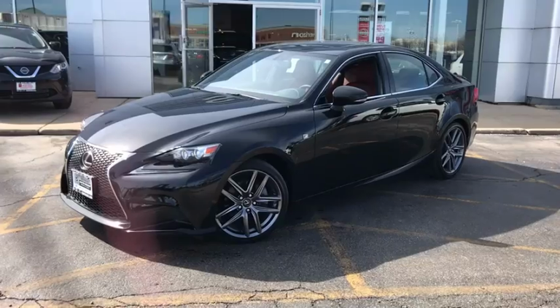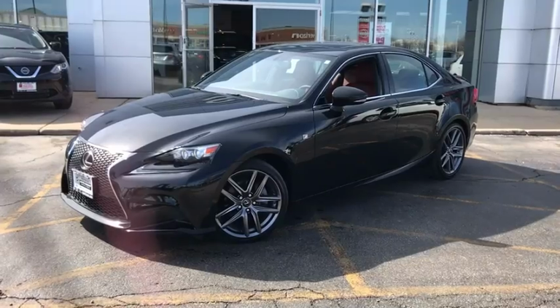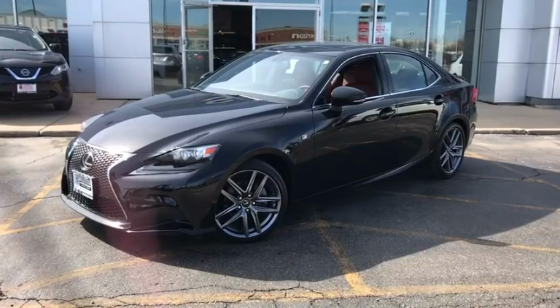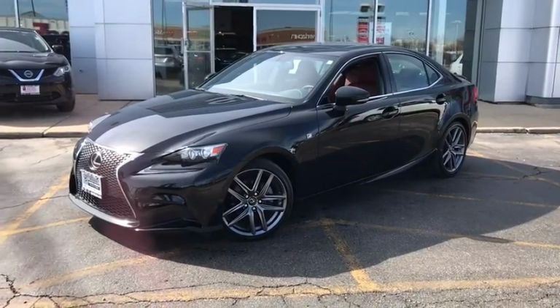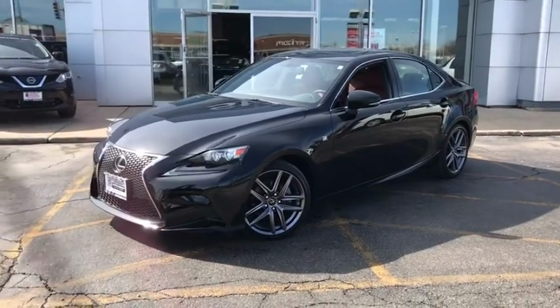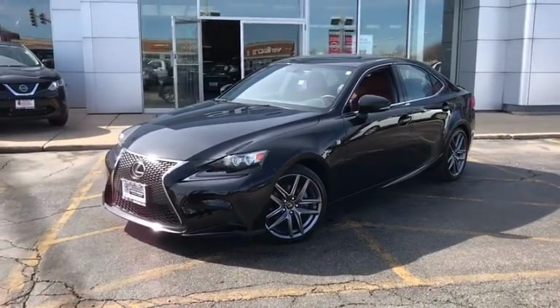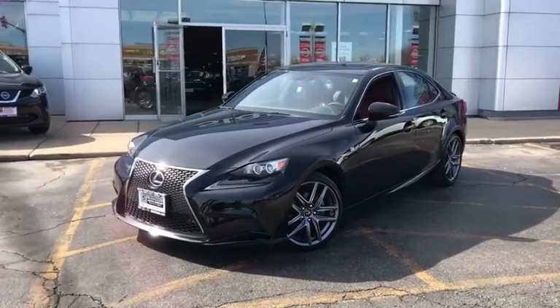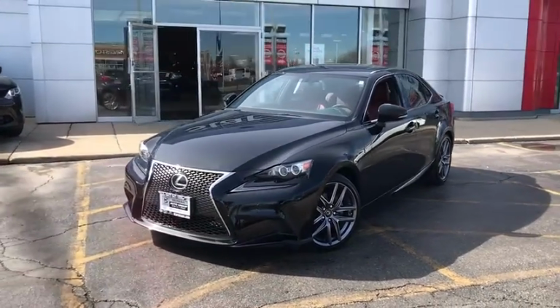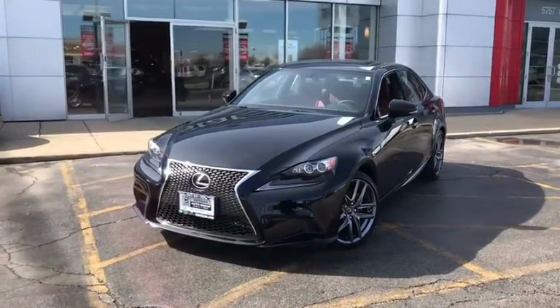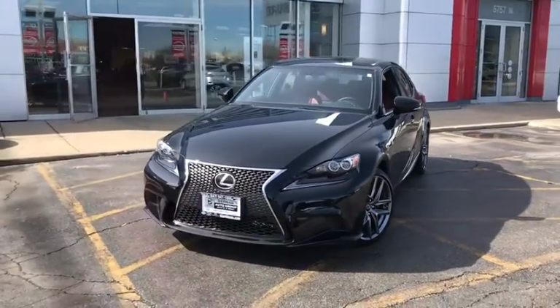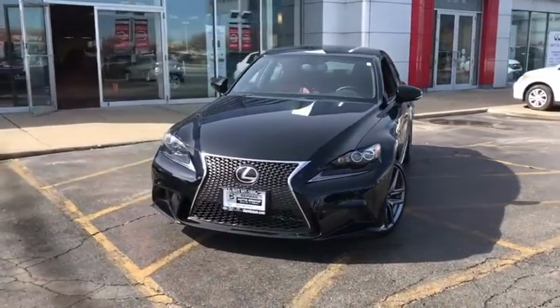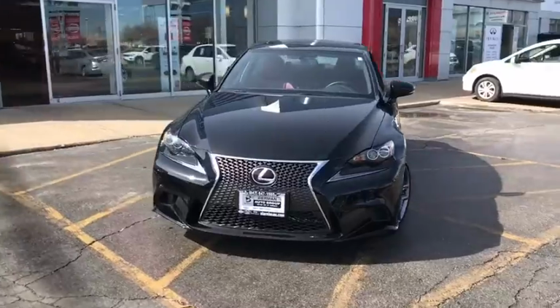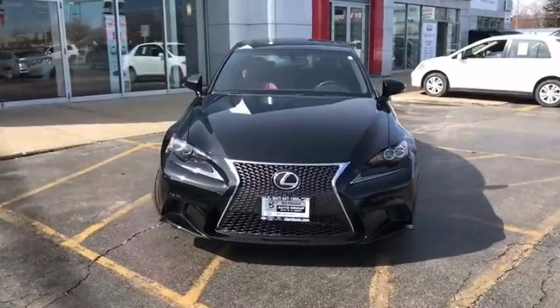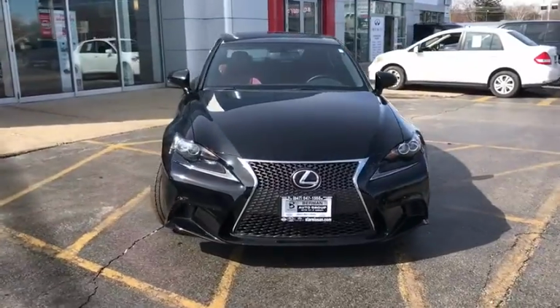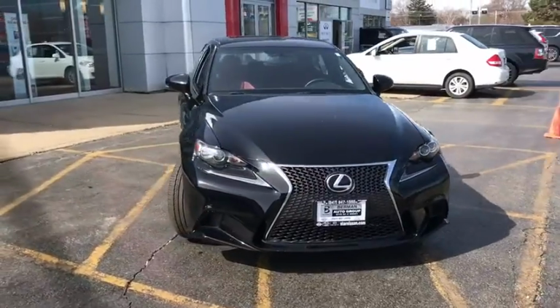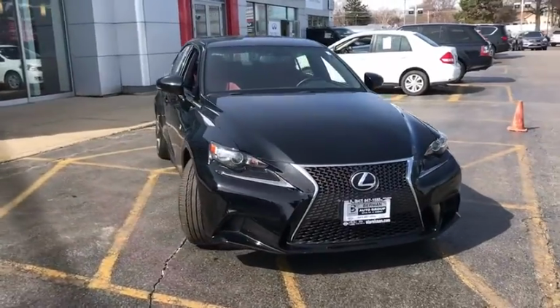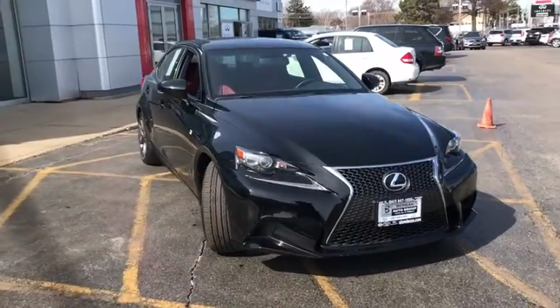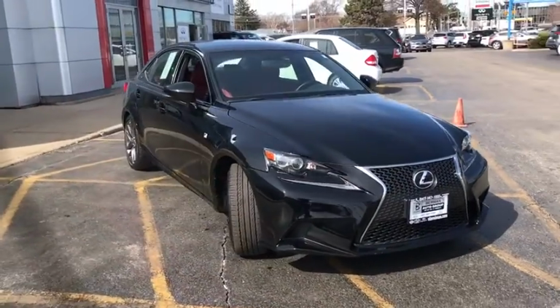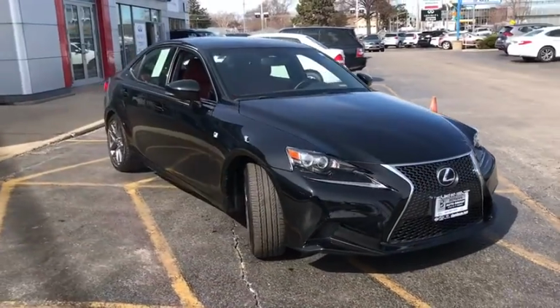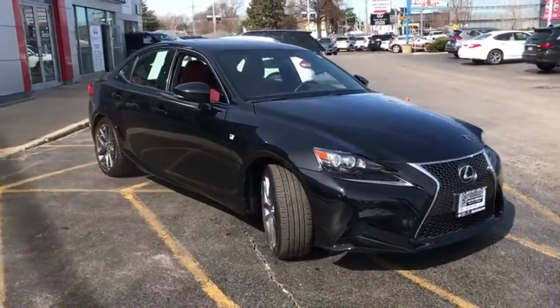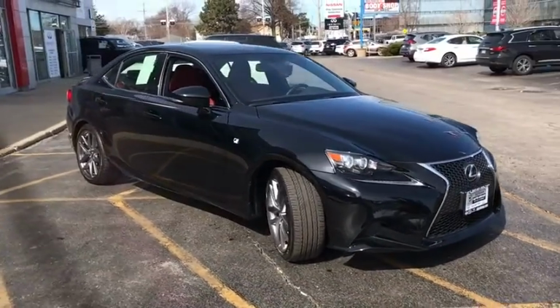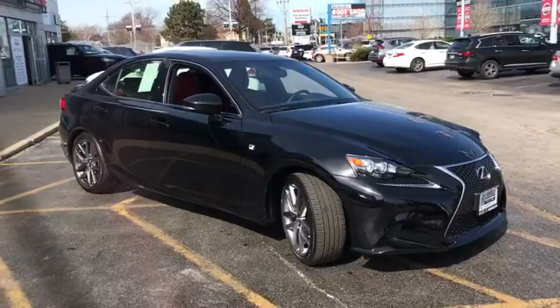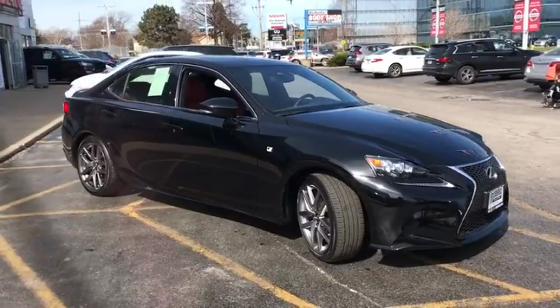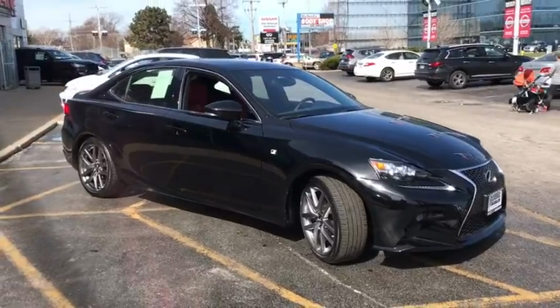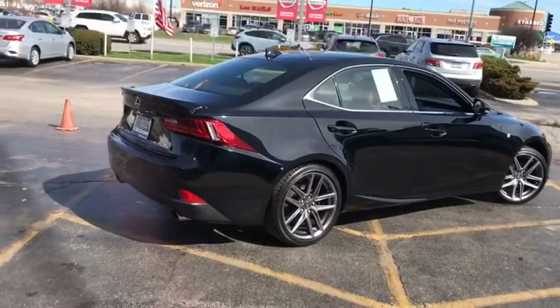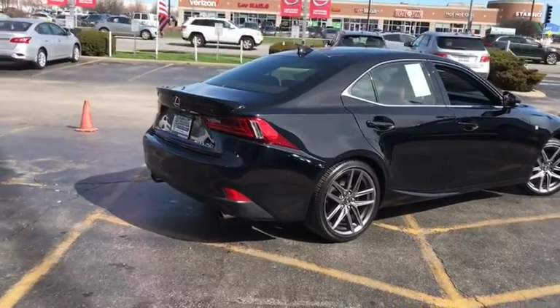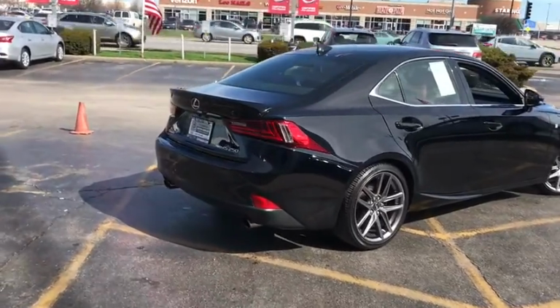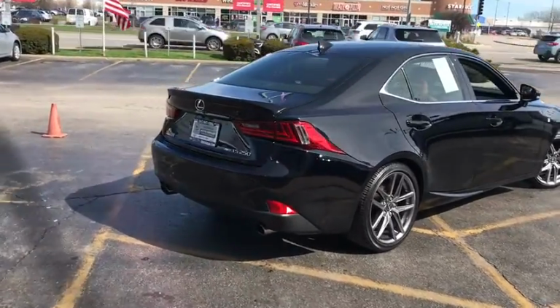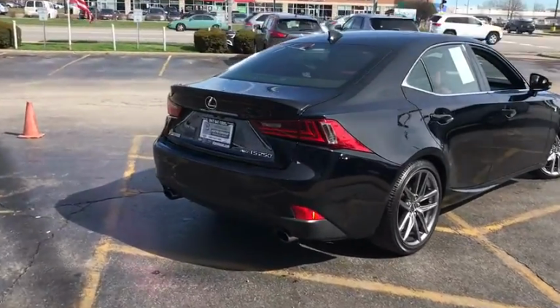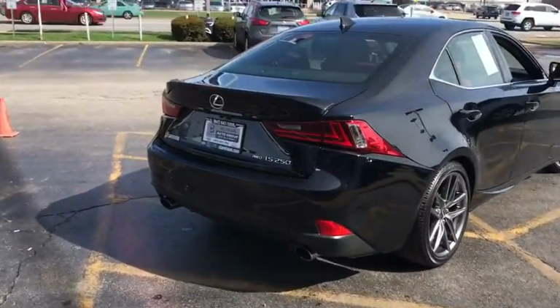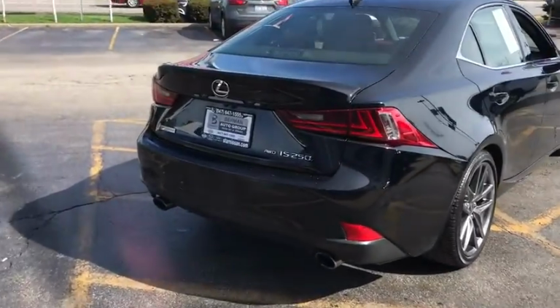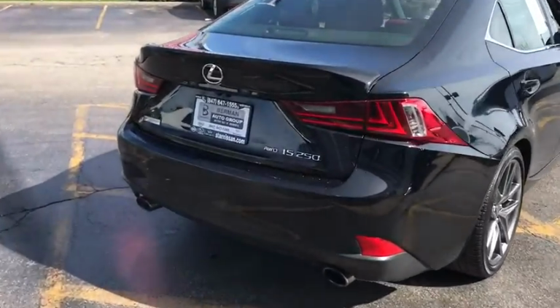The 2015 Lexus IS. The IS is the compact luxury sedan offered by Lexus under Toyota. The IS fits the bill for sports-minded drivers looking for luxury in a compact design. This vehicle has less than 40,000 miles.